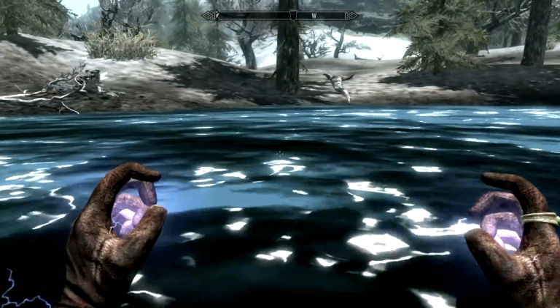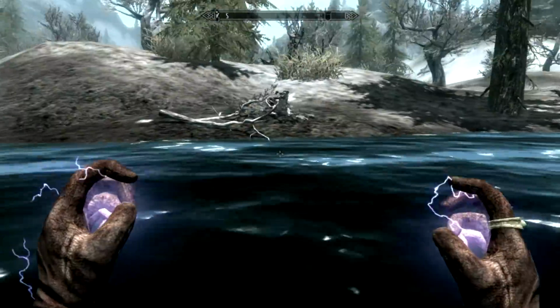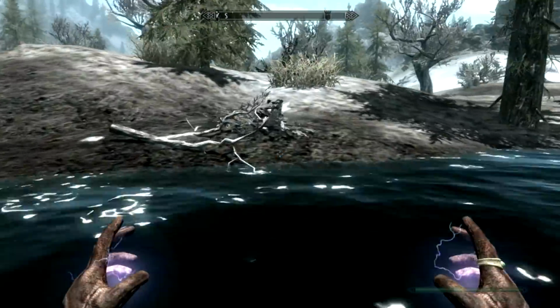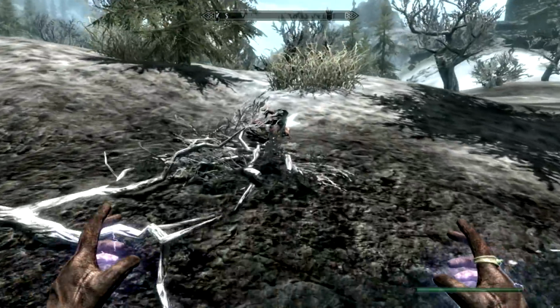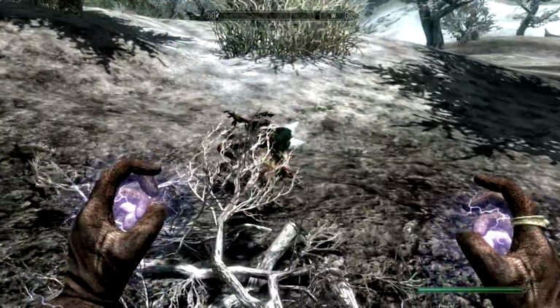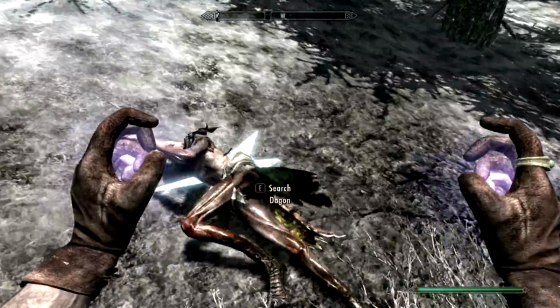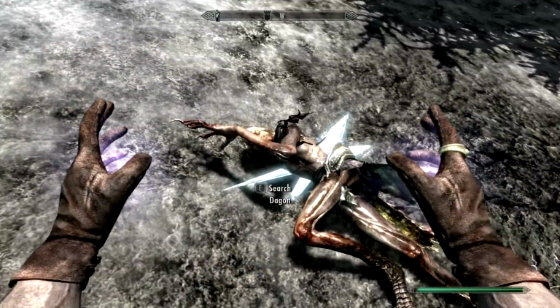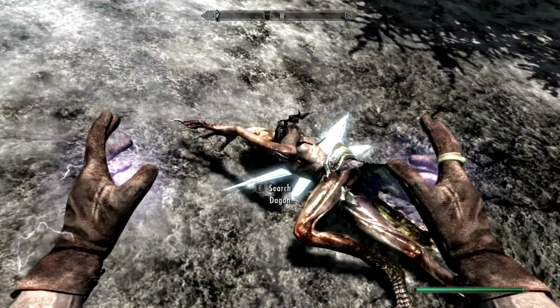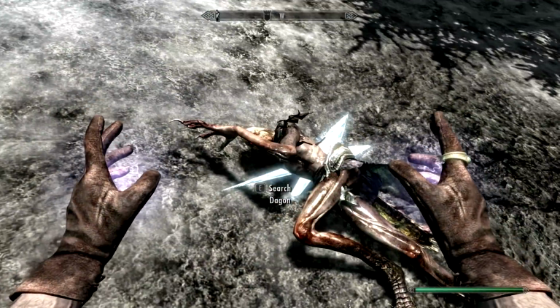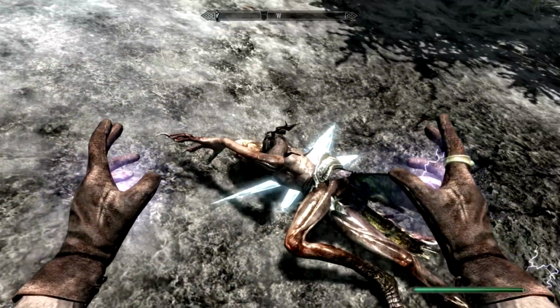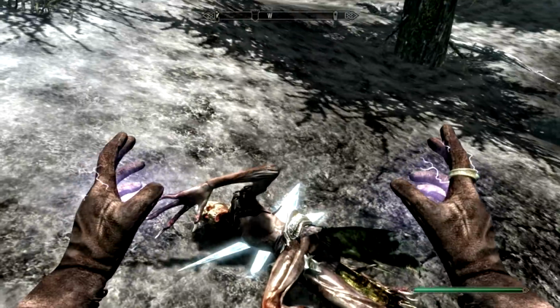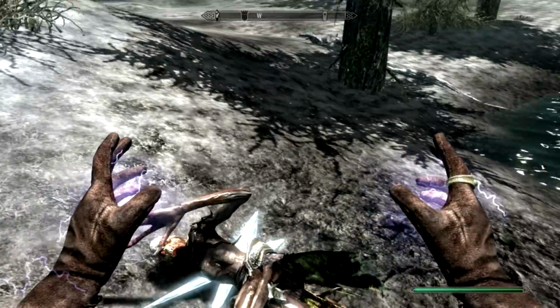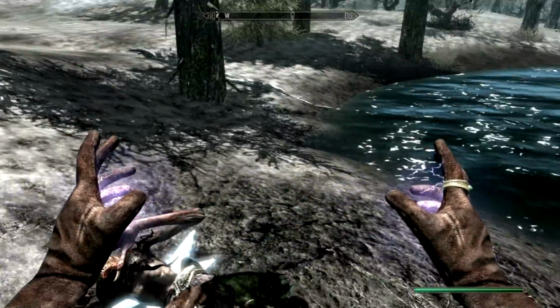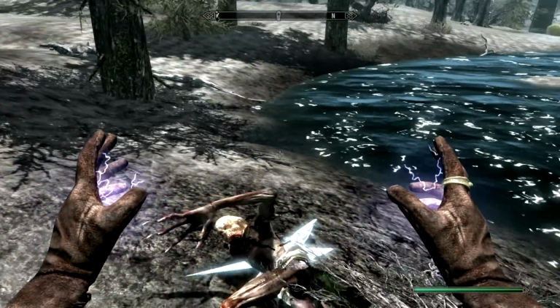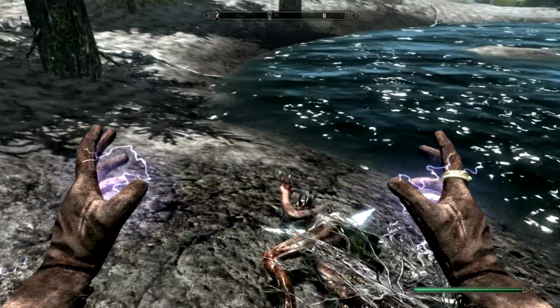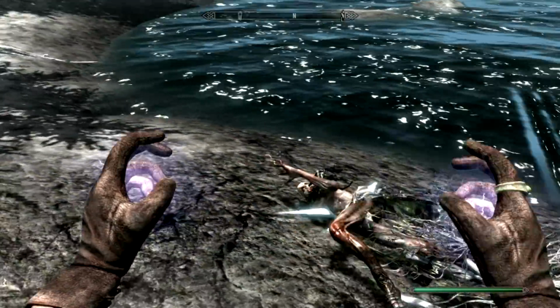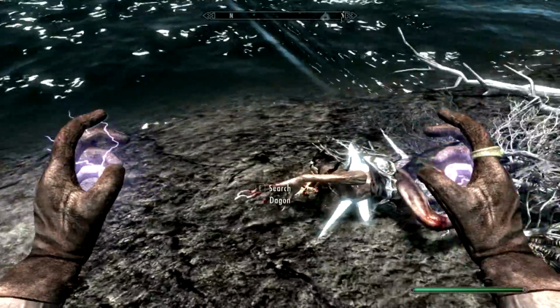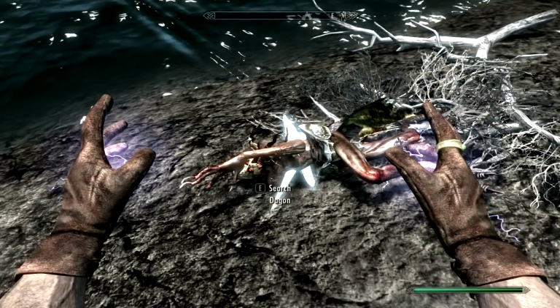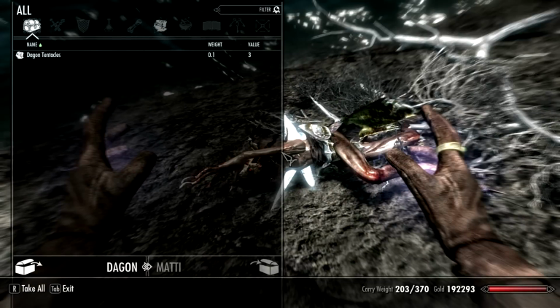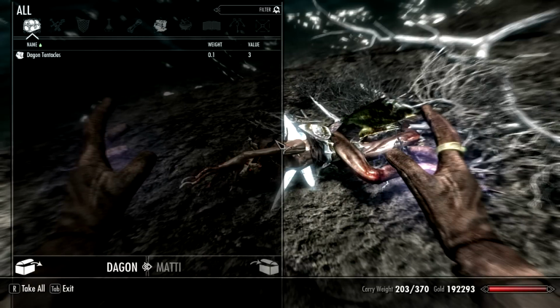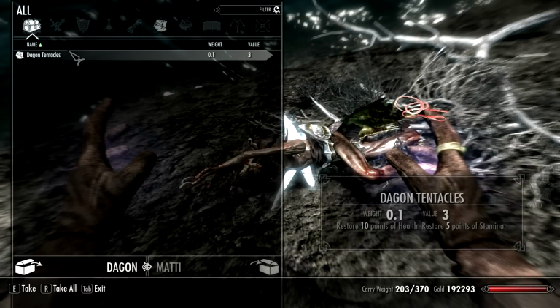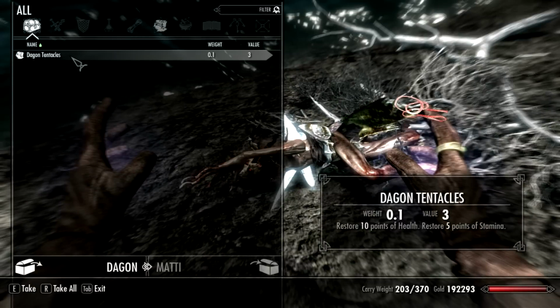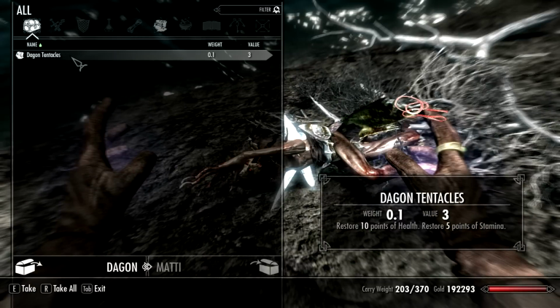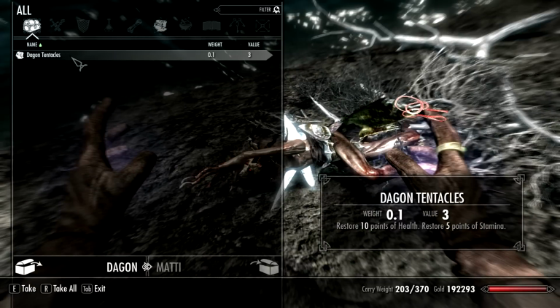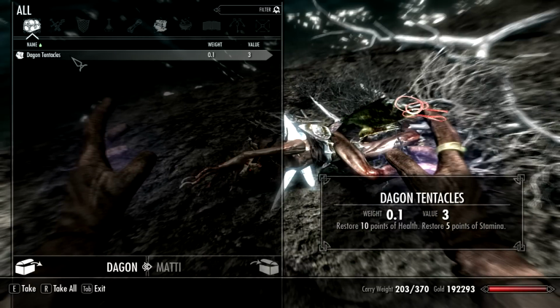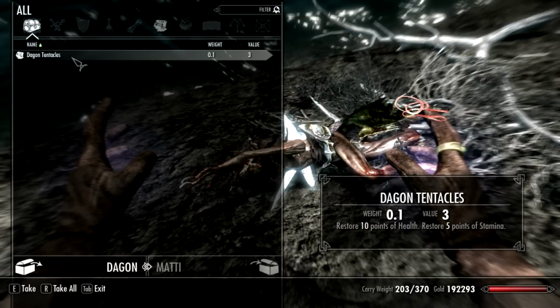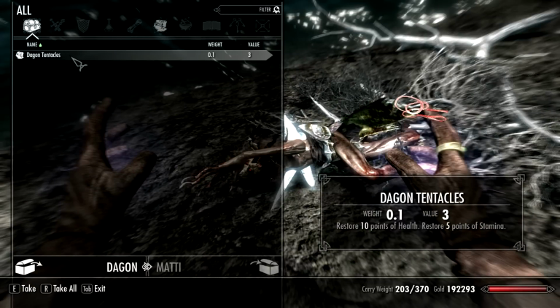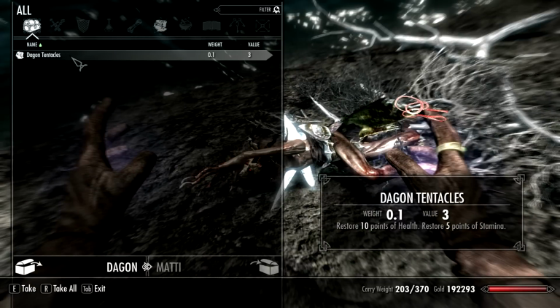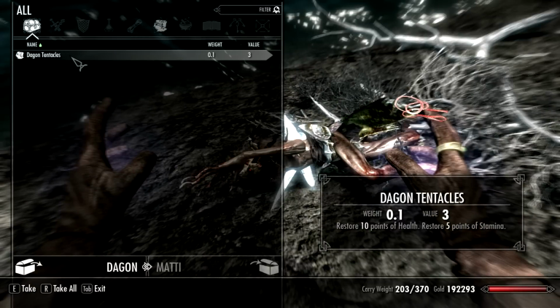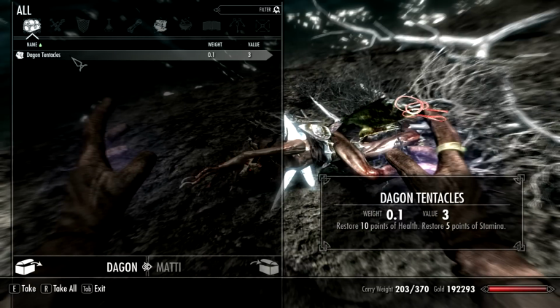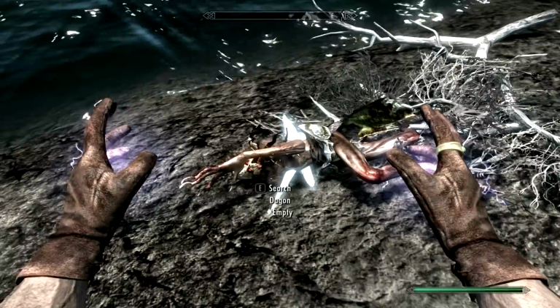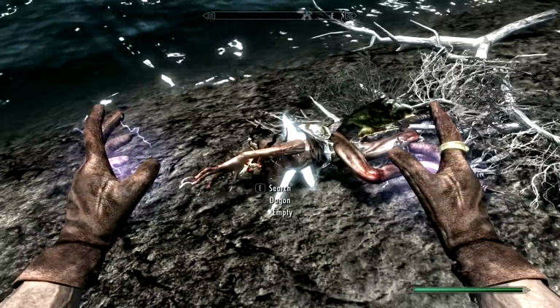Let's see if we can get a better look at the Dagon. Here it is — it's got a big hand with nasty claws. Of course some ice spikes or whatever sticking out through its body. Tentacles.